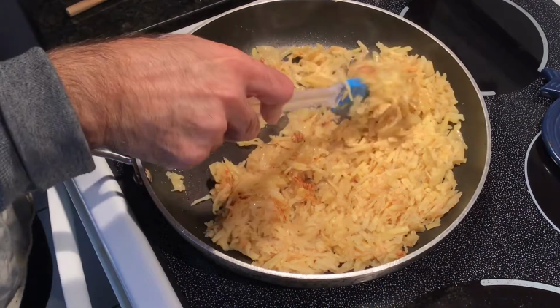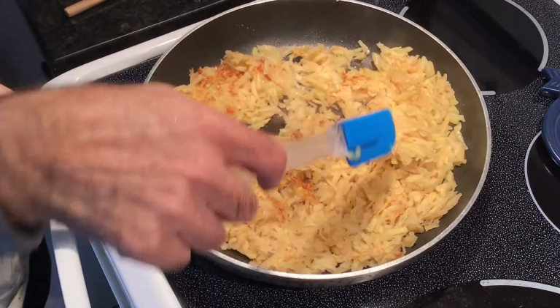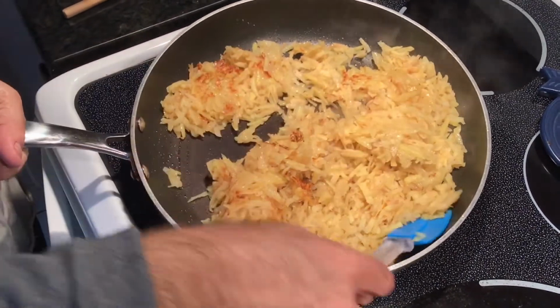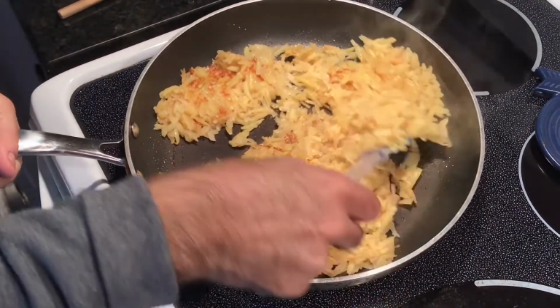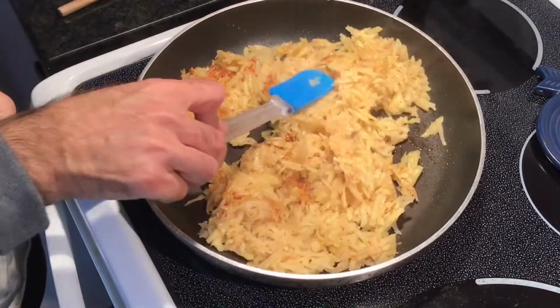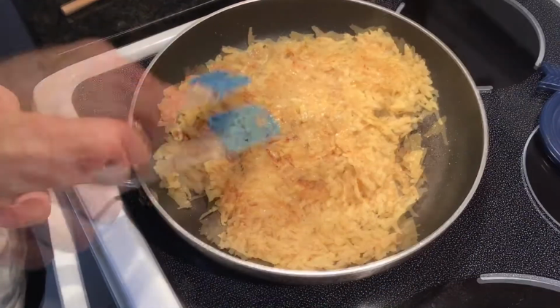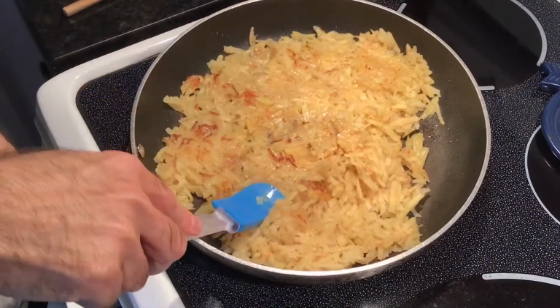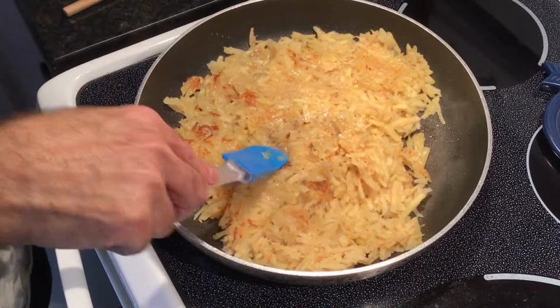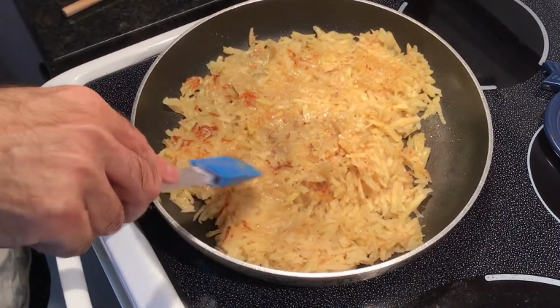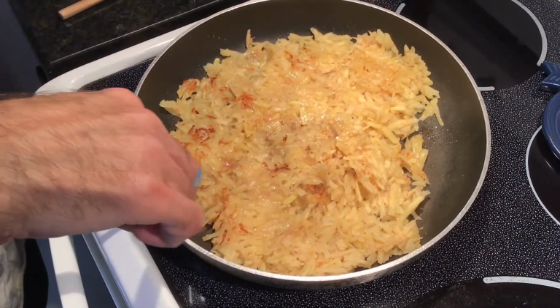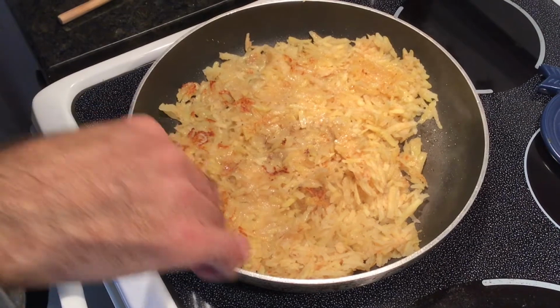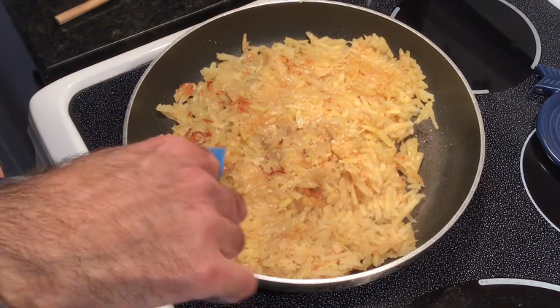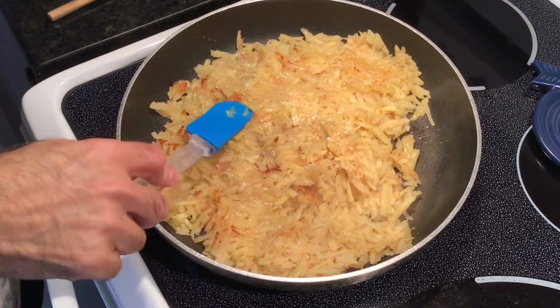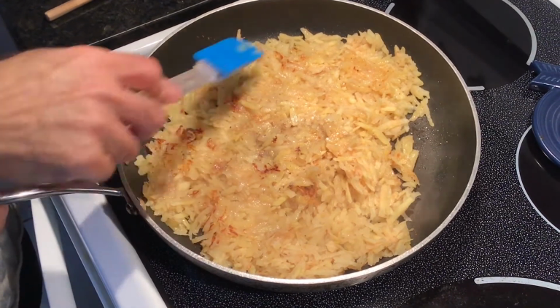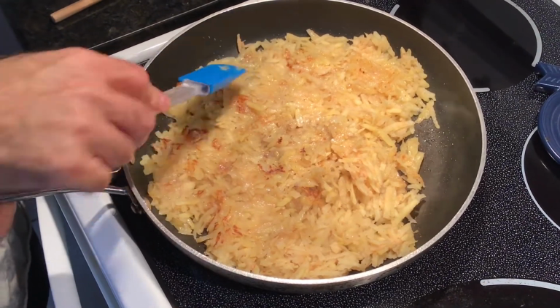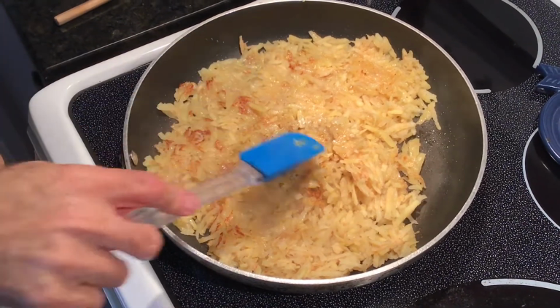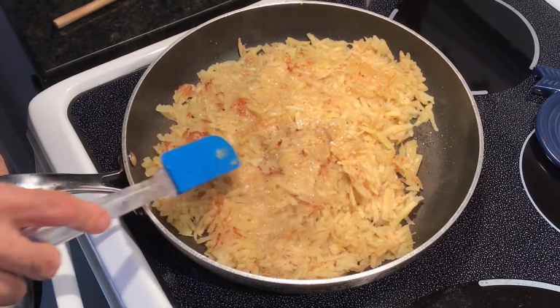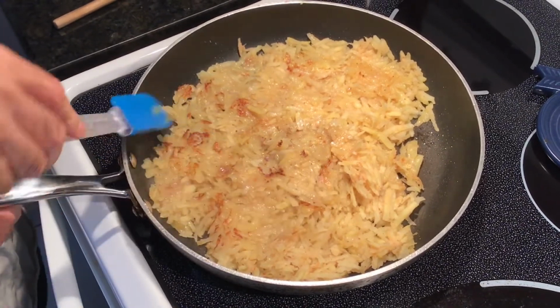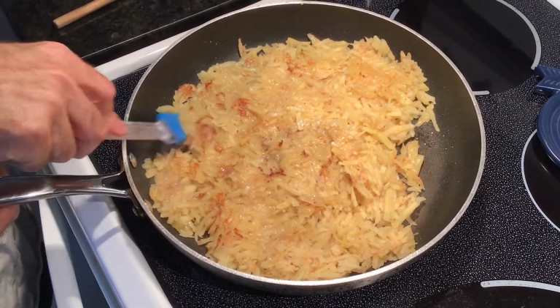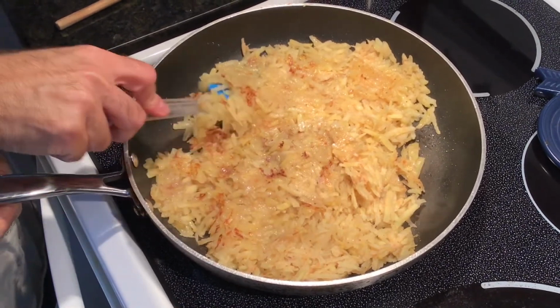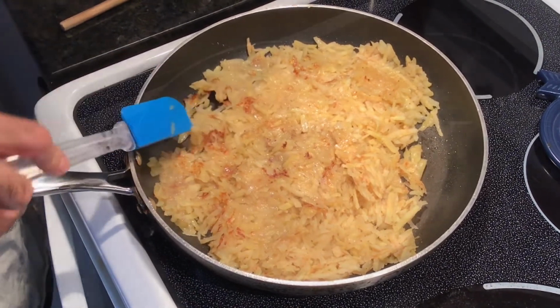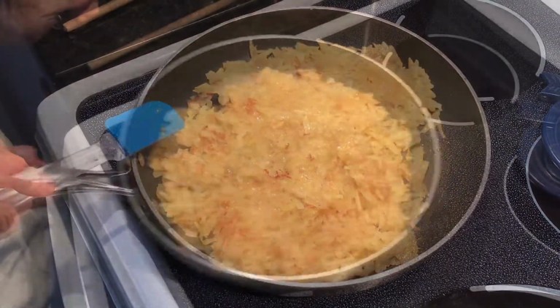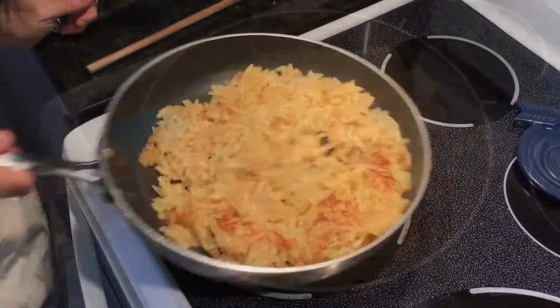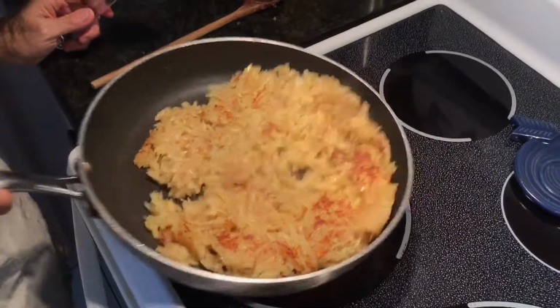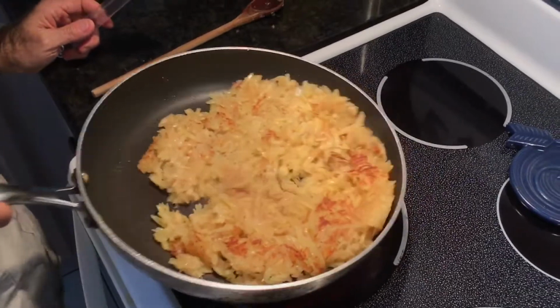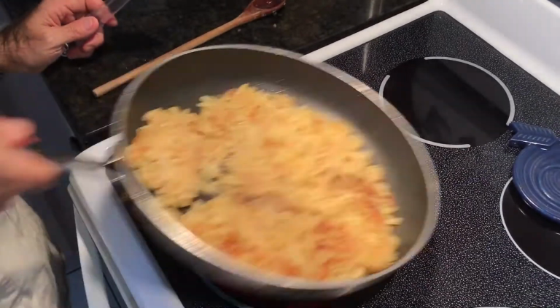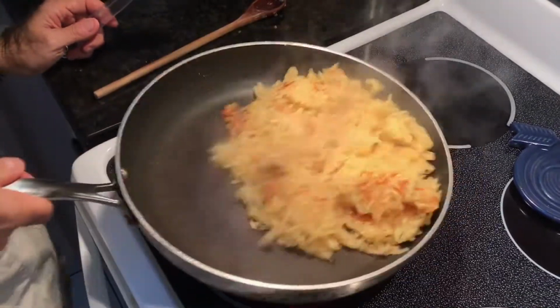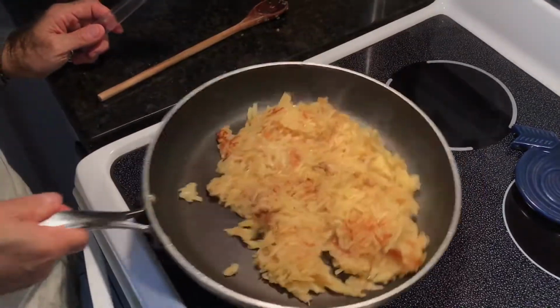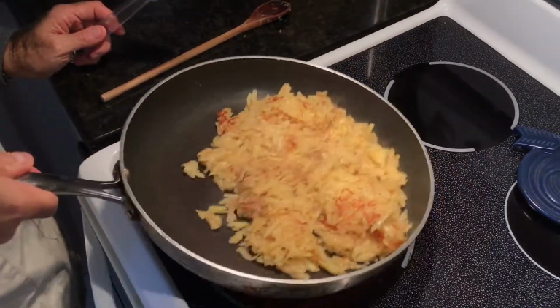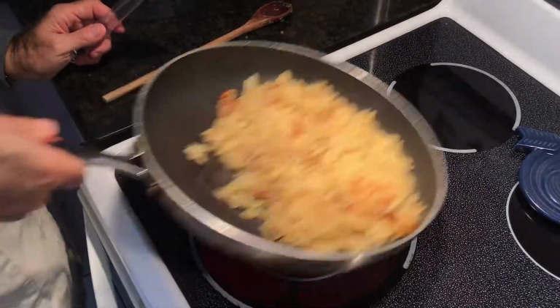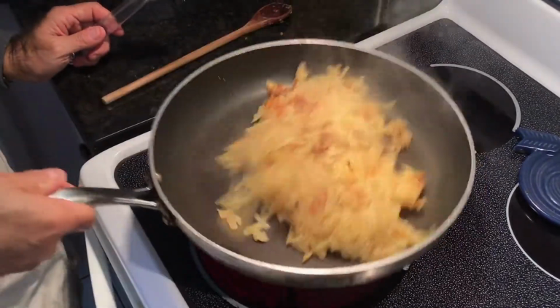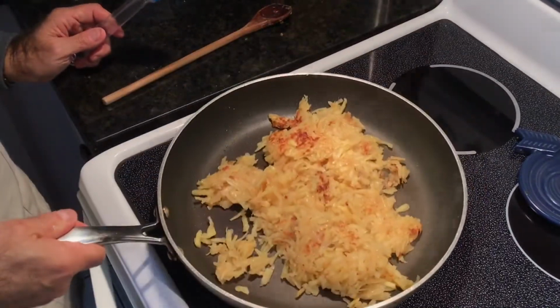Keep on mixing it. You can do the hash browns different ways — you could actually just take the potatoes and roll them up into a little ball, make them into individual patties and fry them up that way. I like doing it this way; you put it all in one shot.